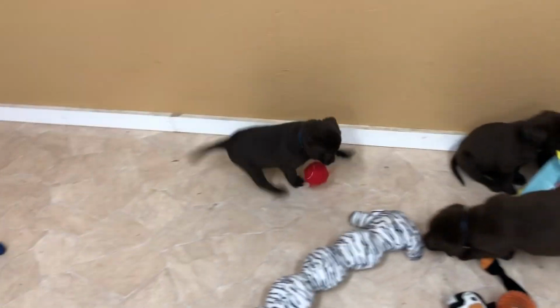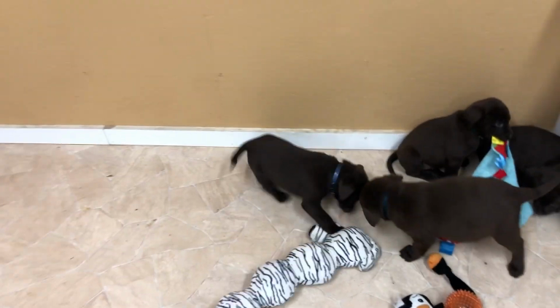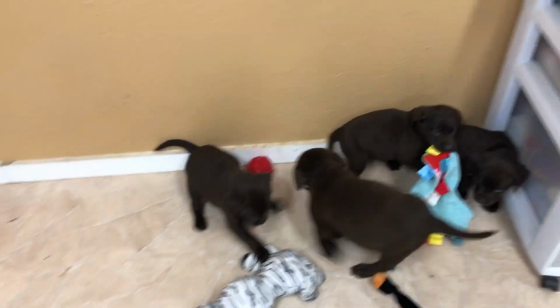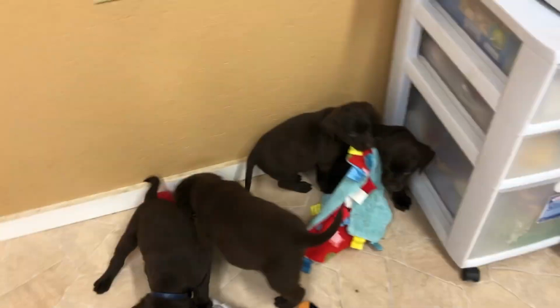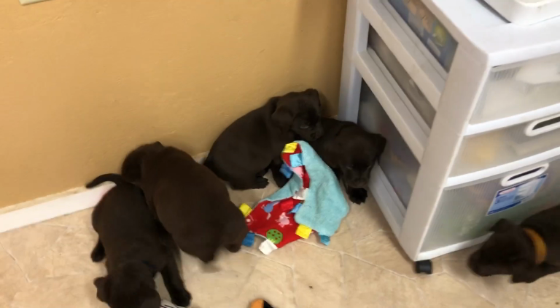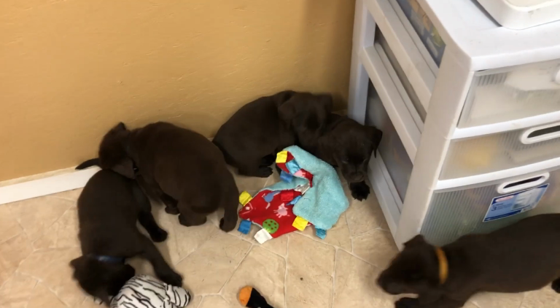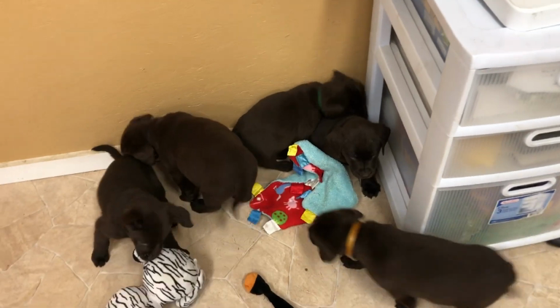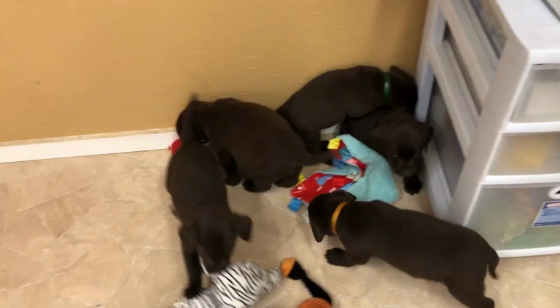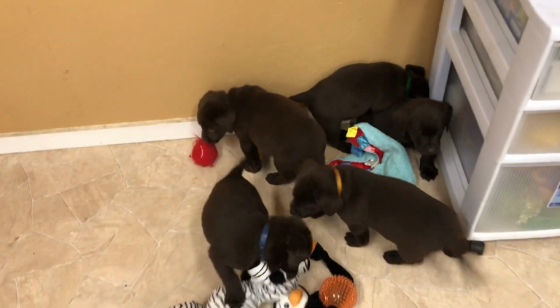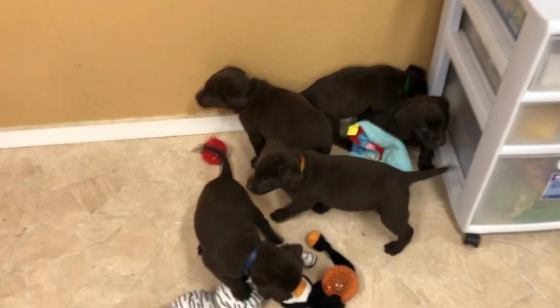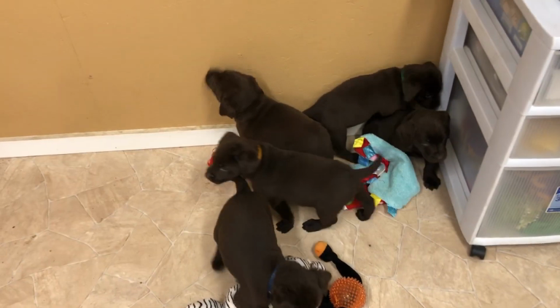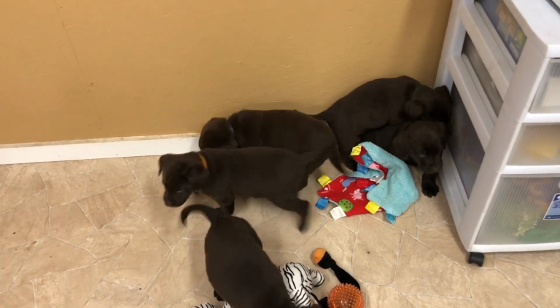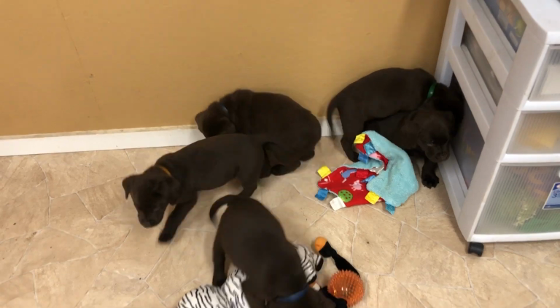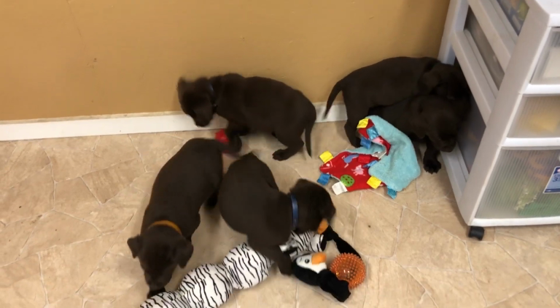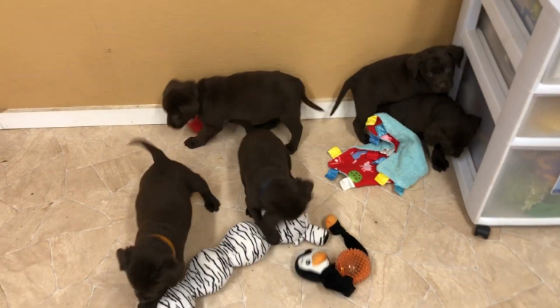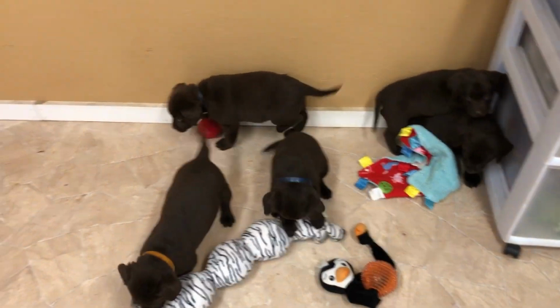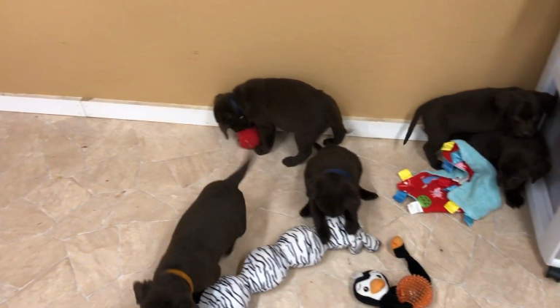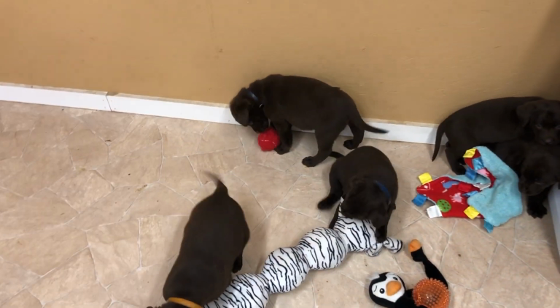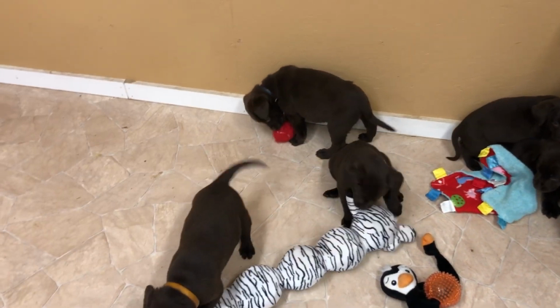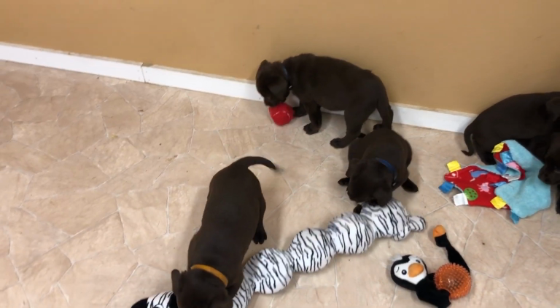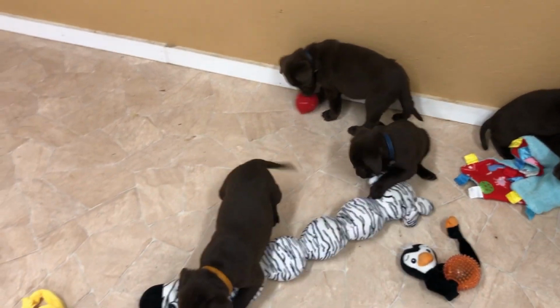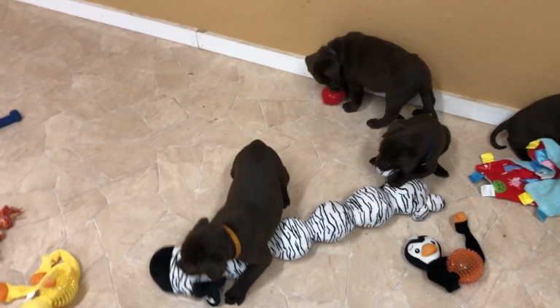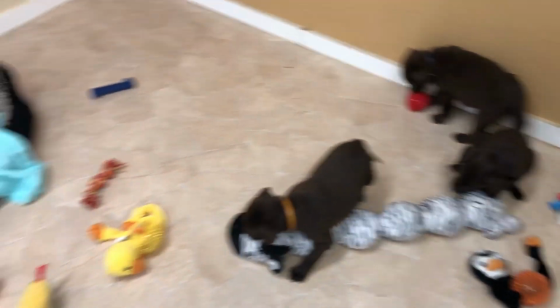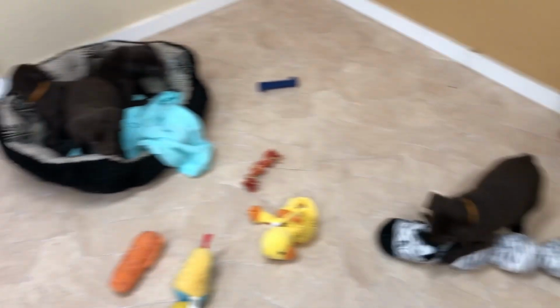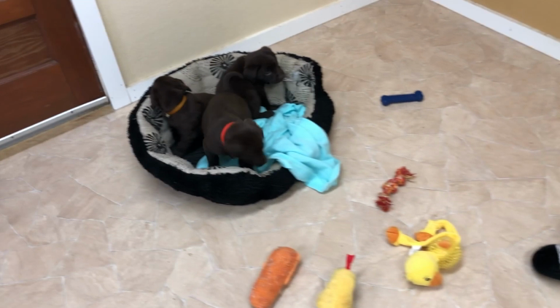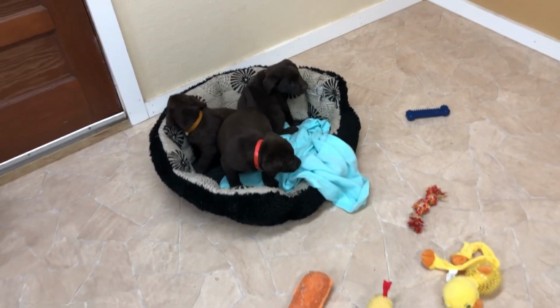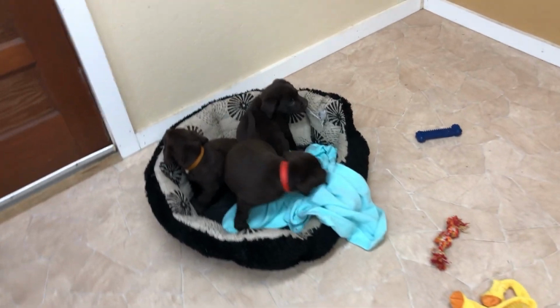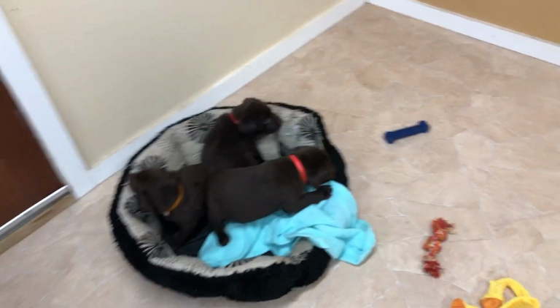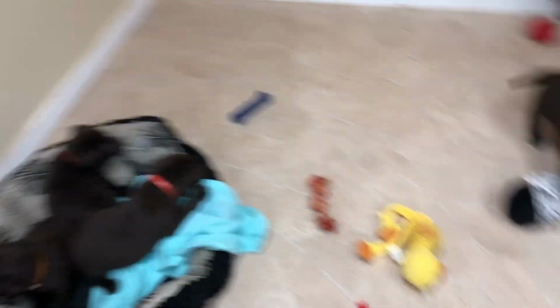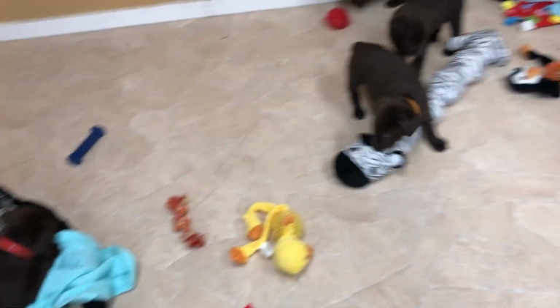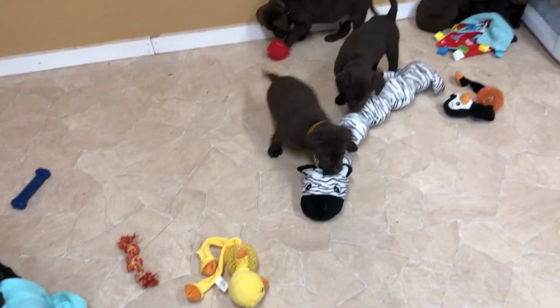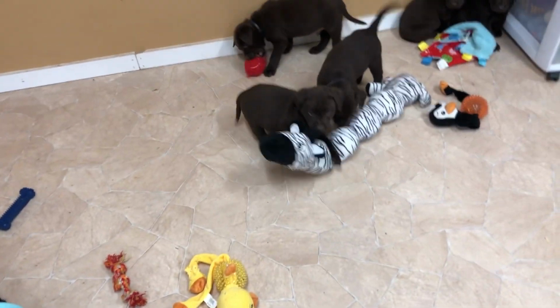They're seven weeks old, ready to go in a week. These are the English style, the more stocky, blocky puppies.